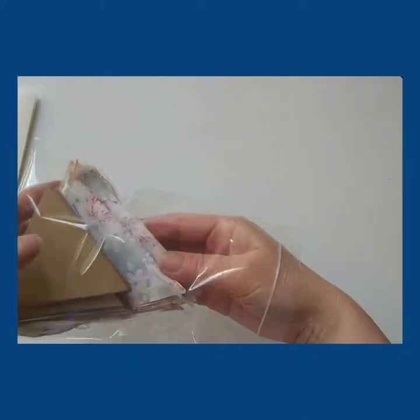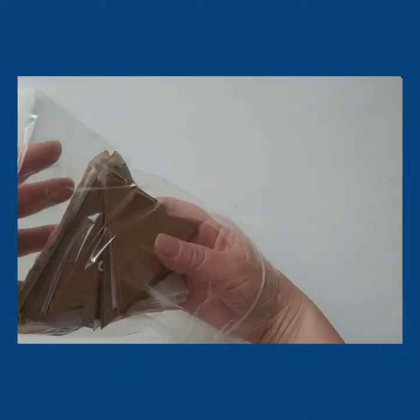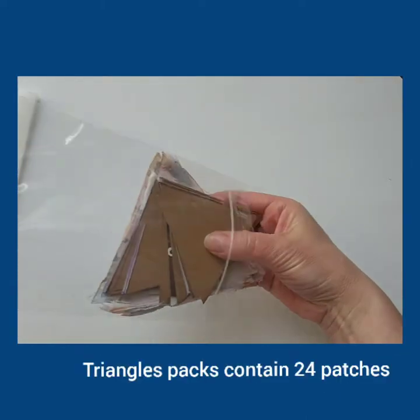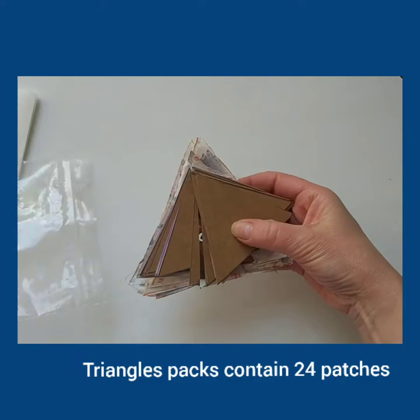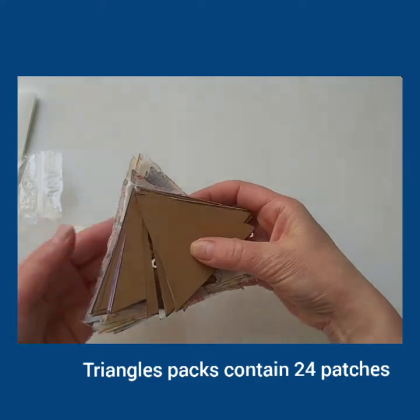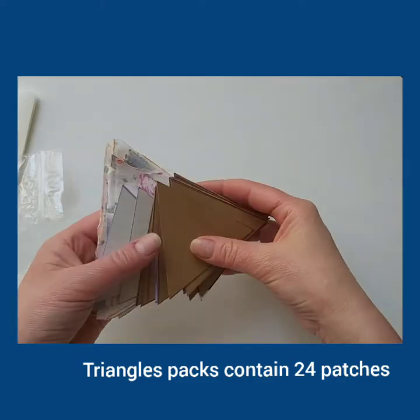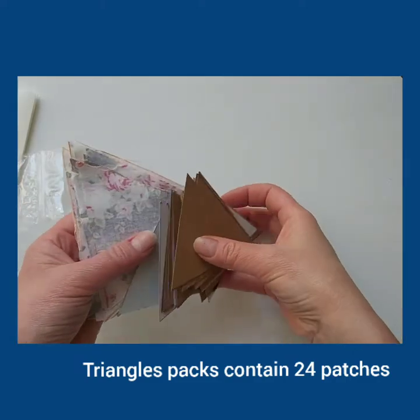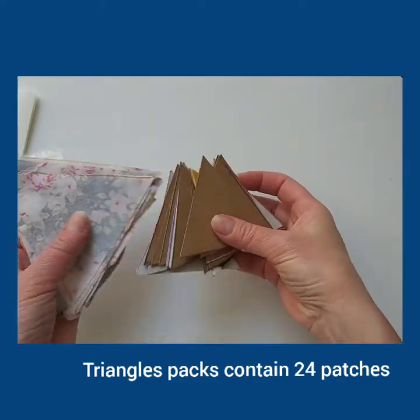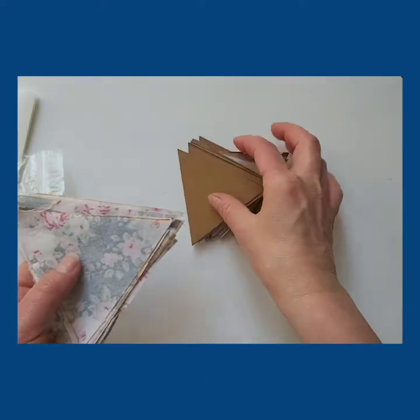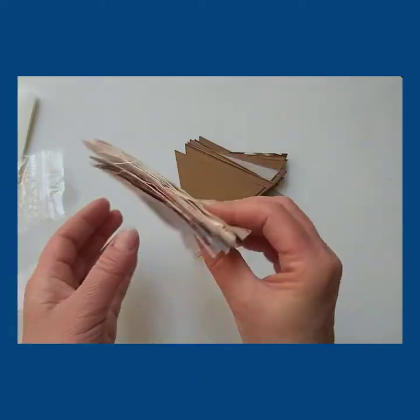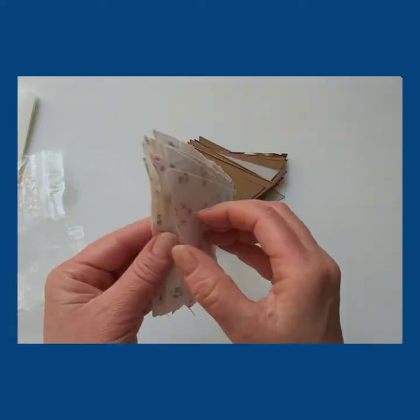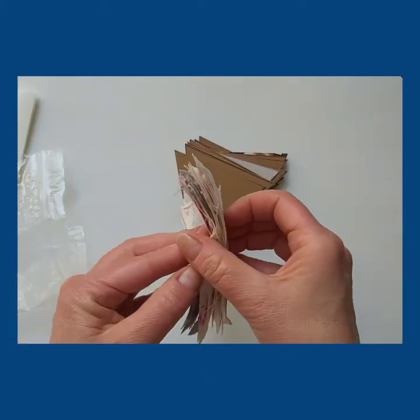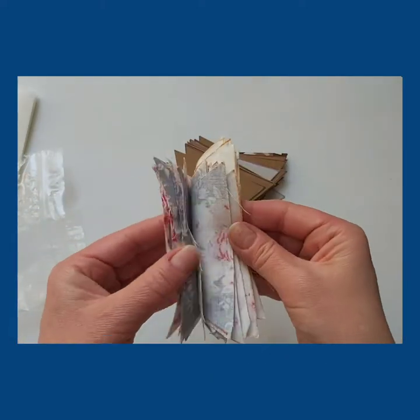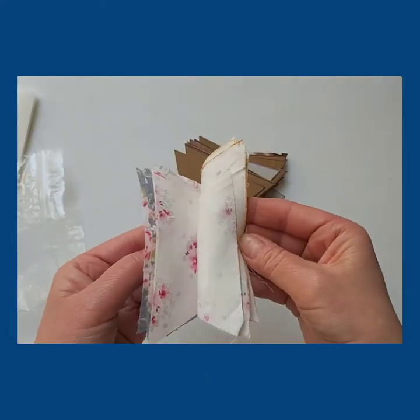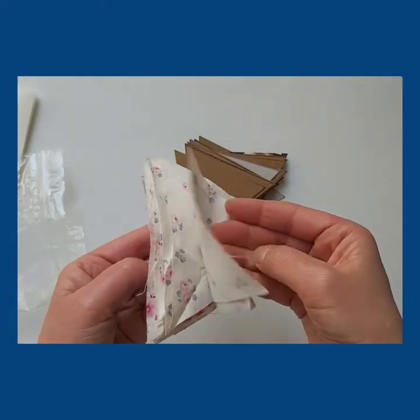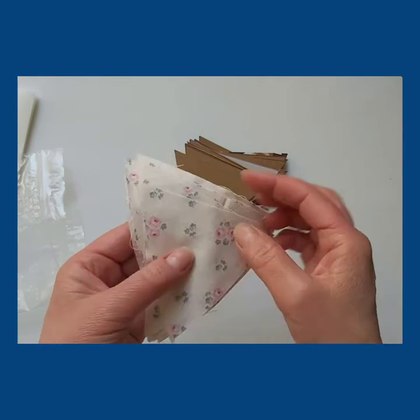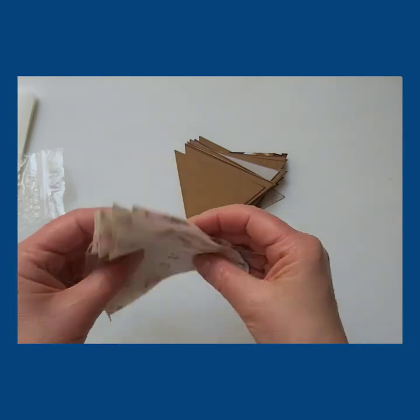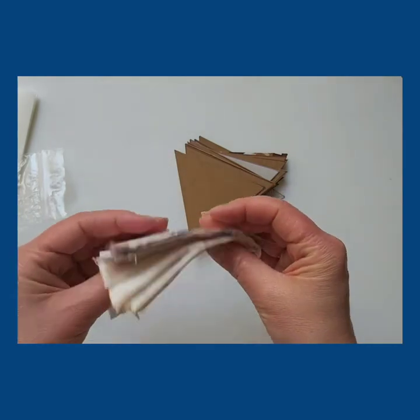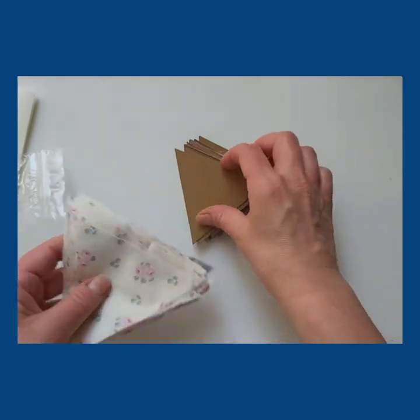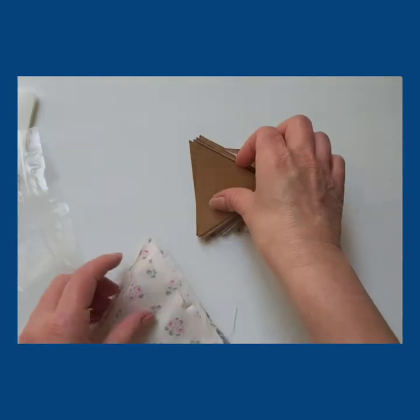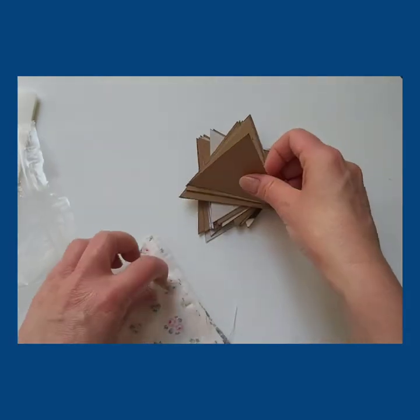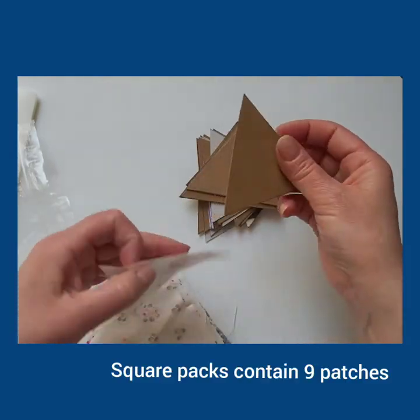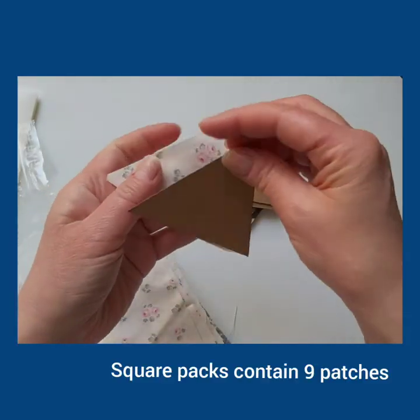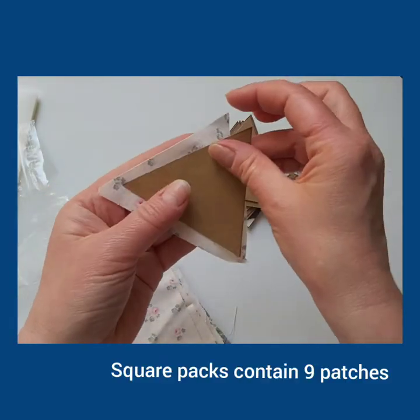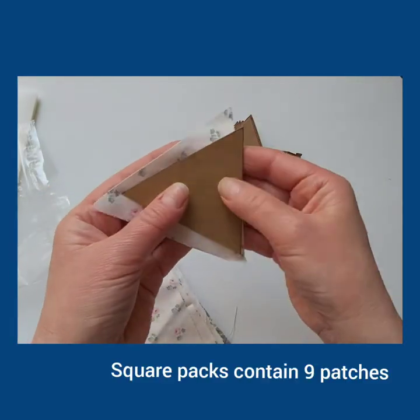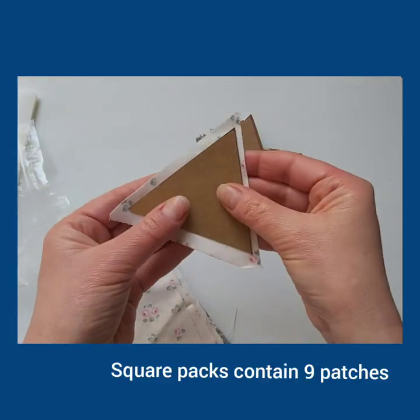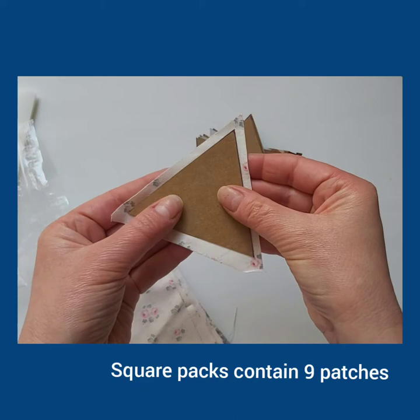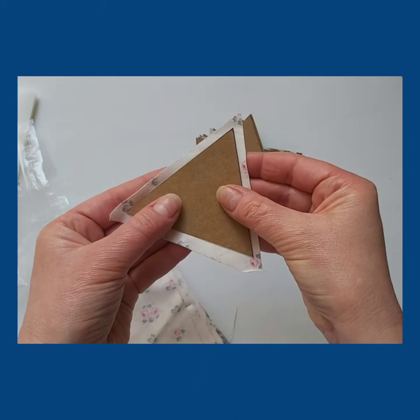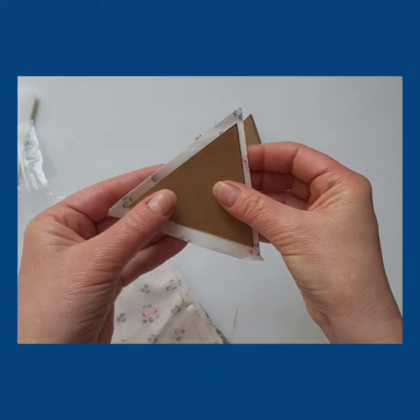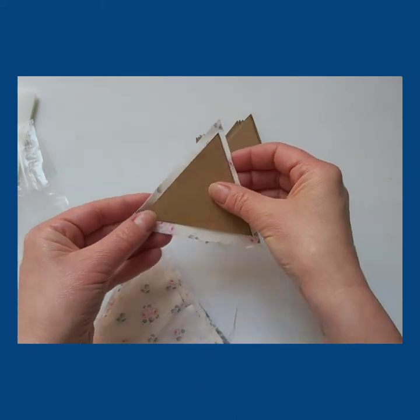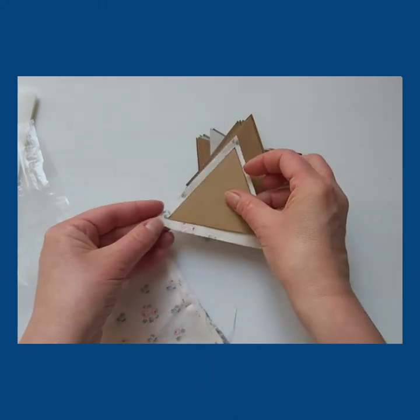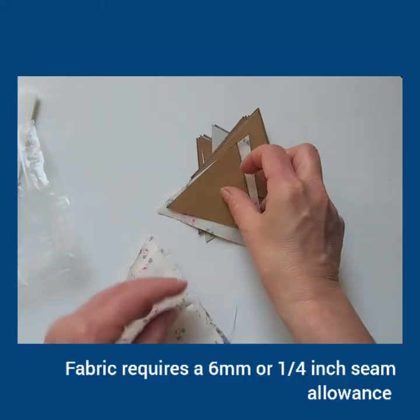A triangle pack will contain 24 card templates and 24 pieces of fabric. A square pack will contain 9 patches and 9 card templates.